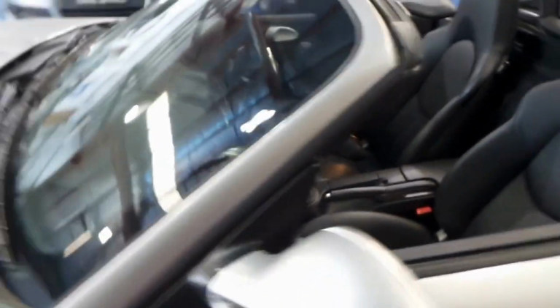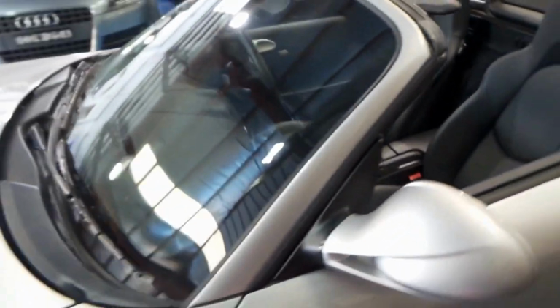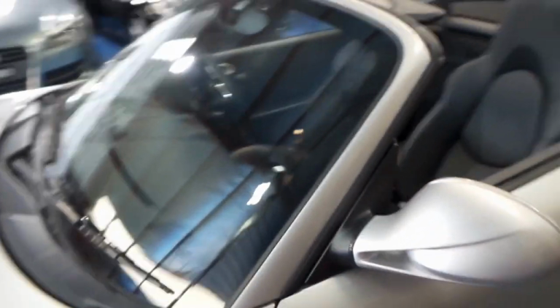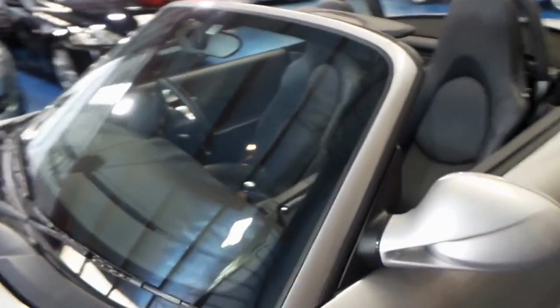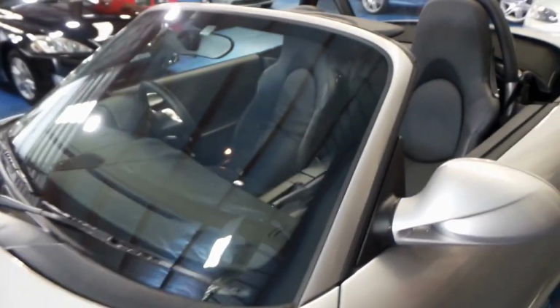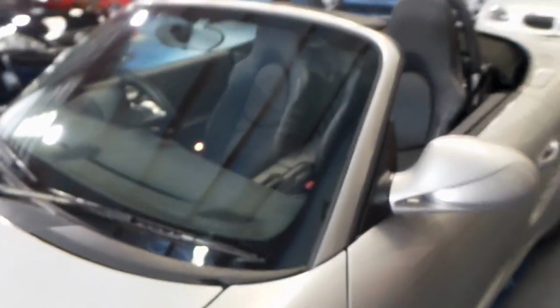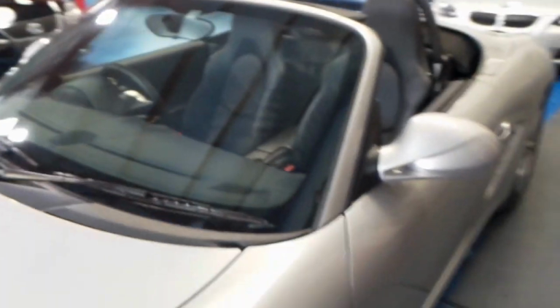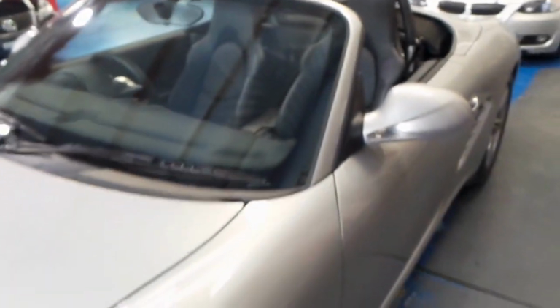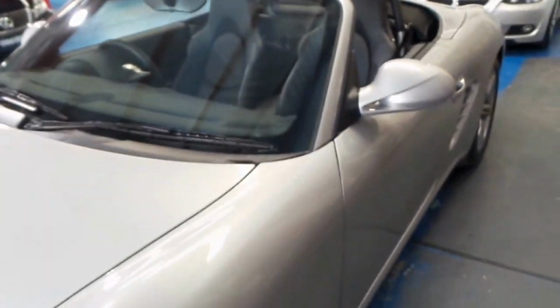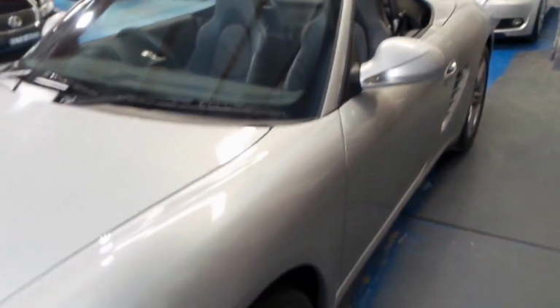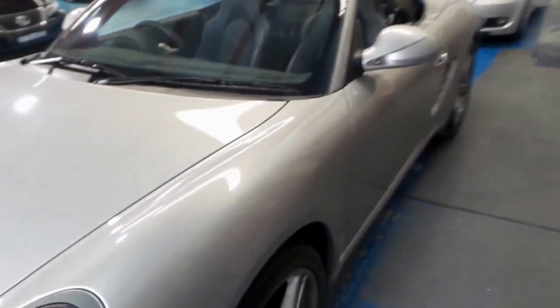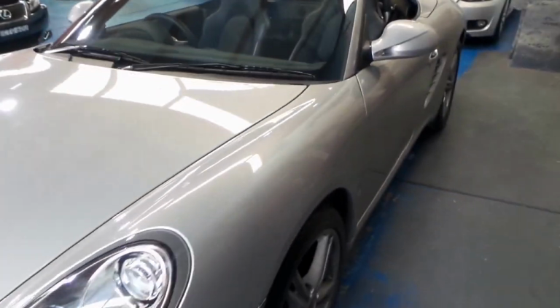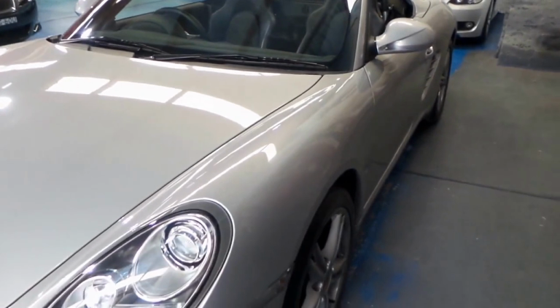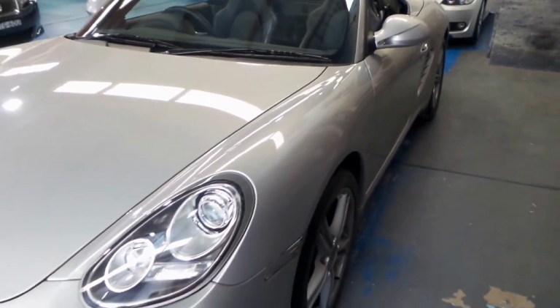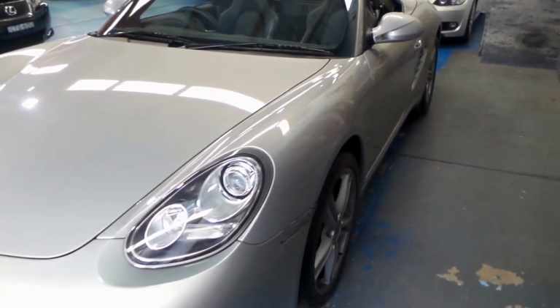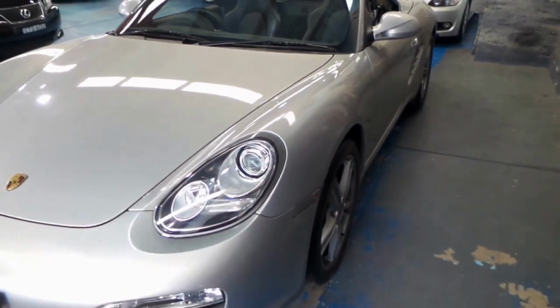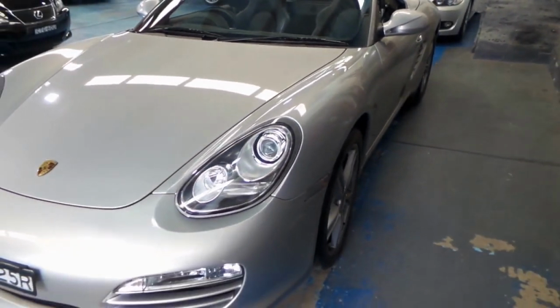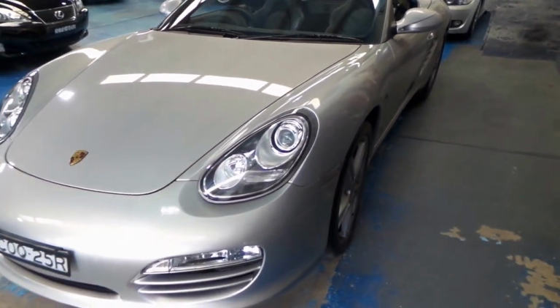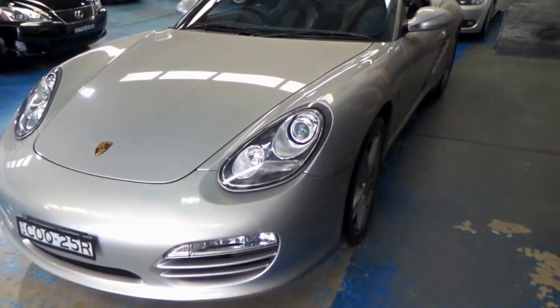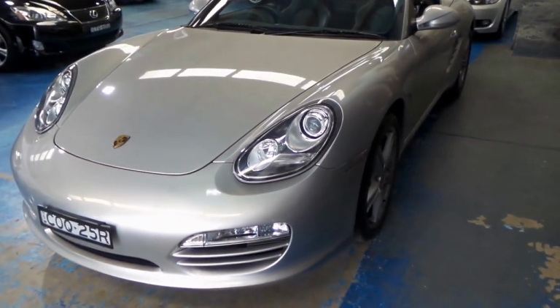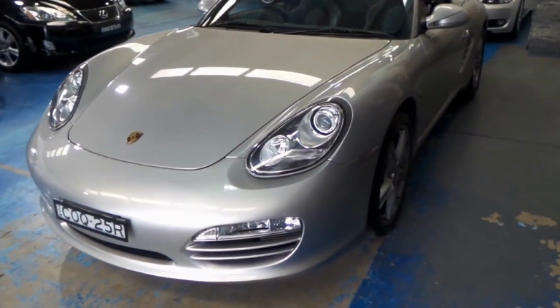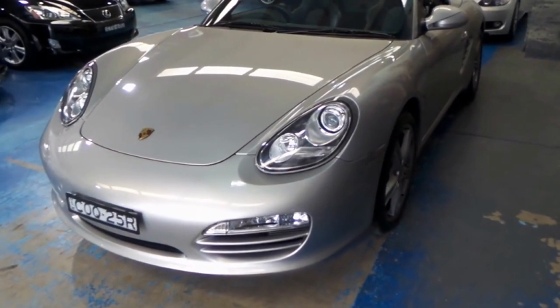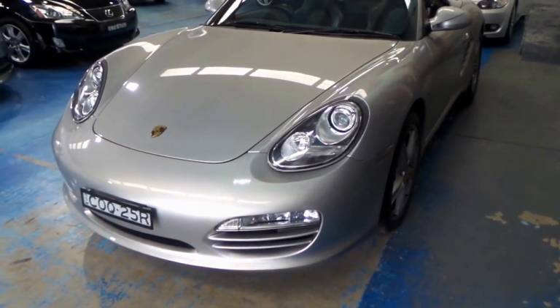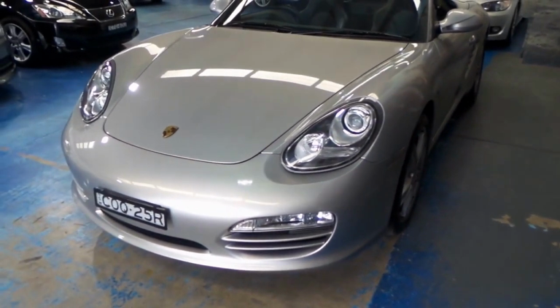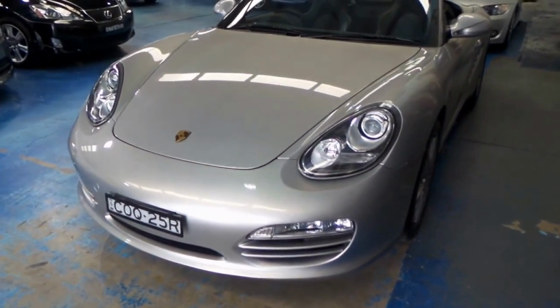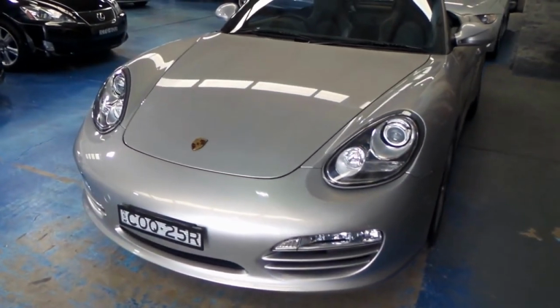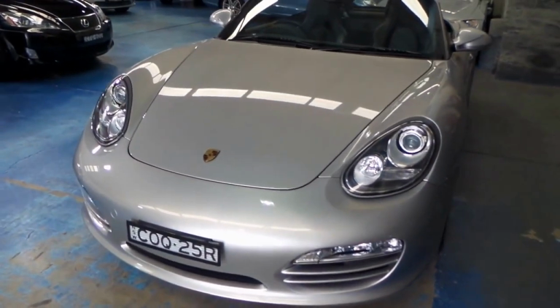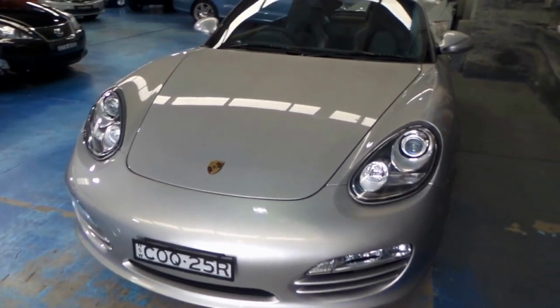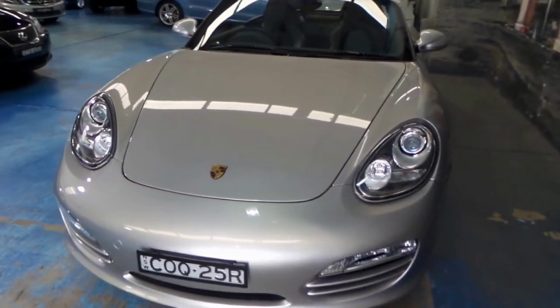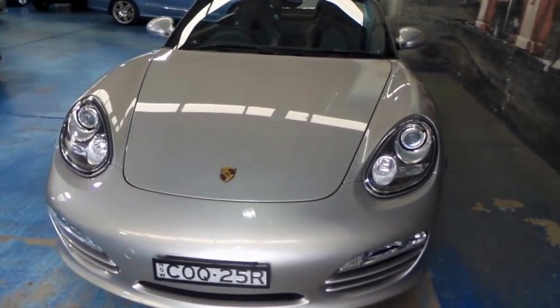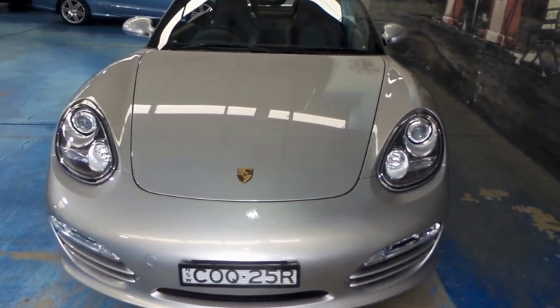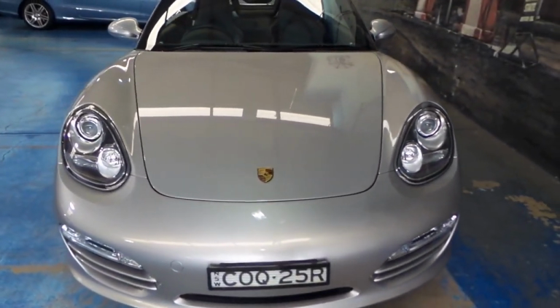Being a 2011 model it does have the daytime running lights, and really it's just an all-round better car than the earlier Boxsters.